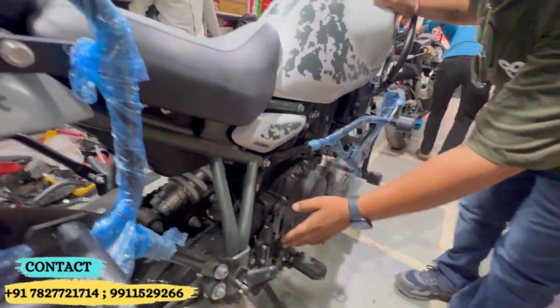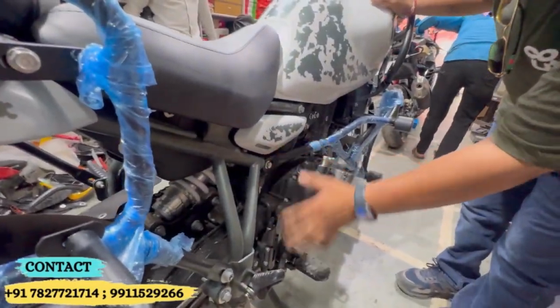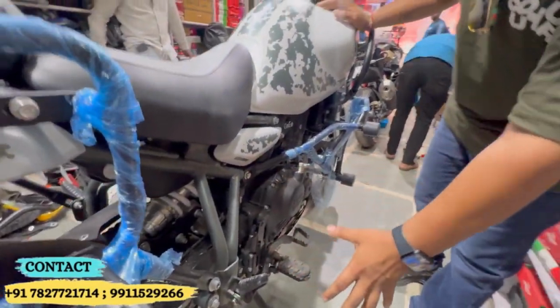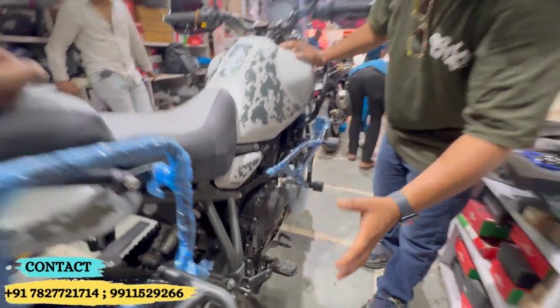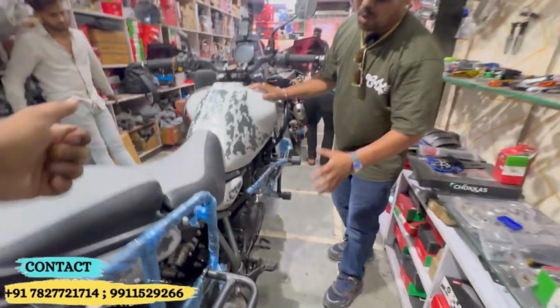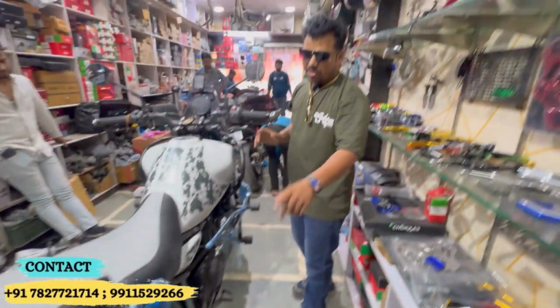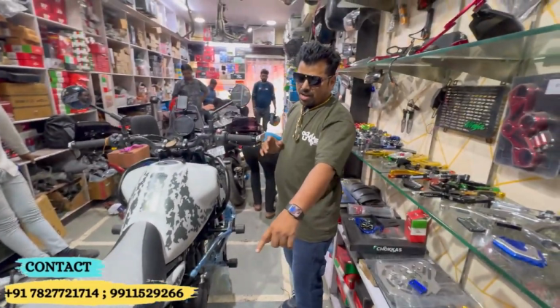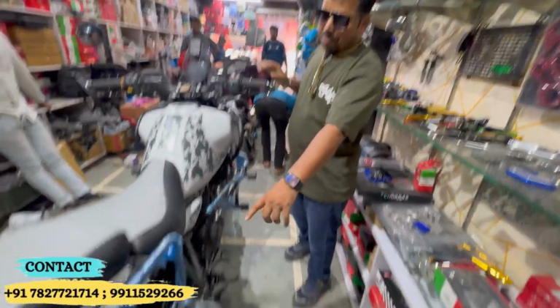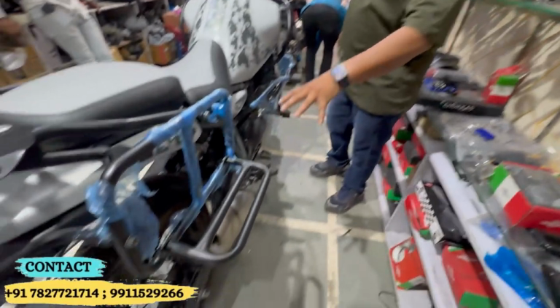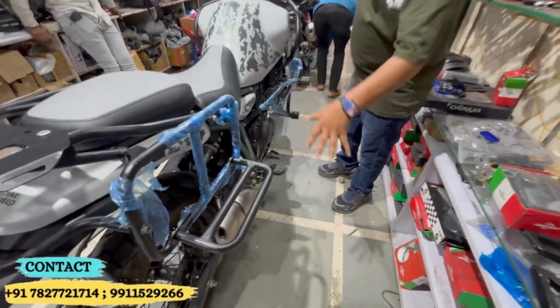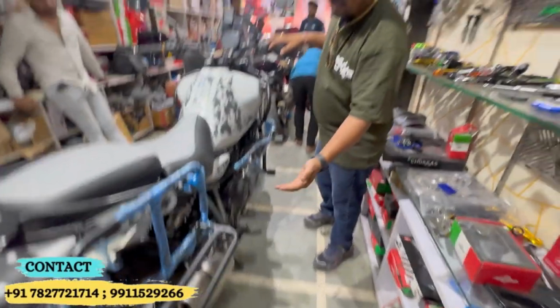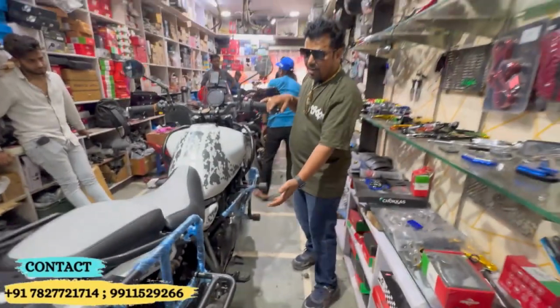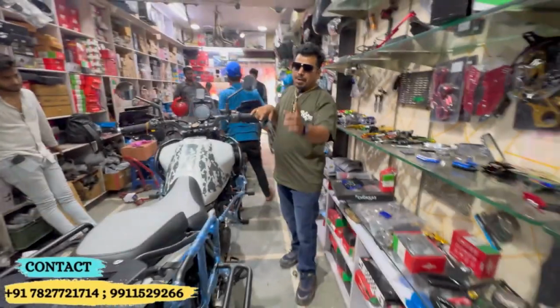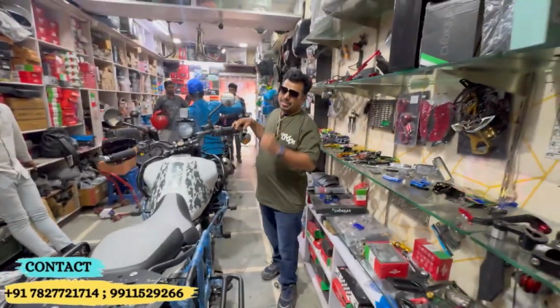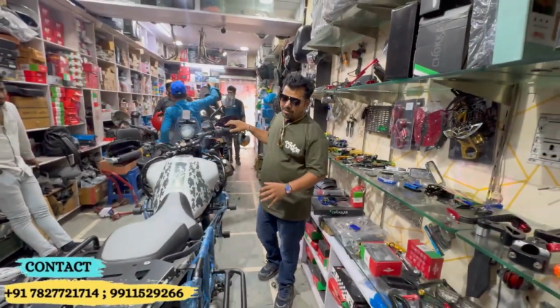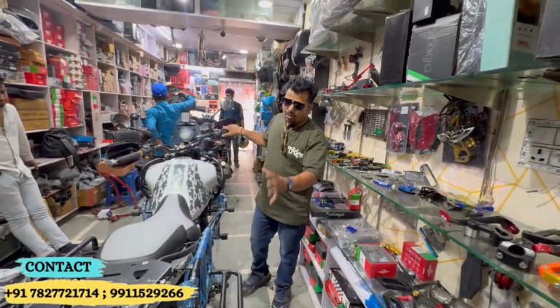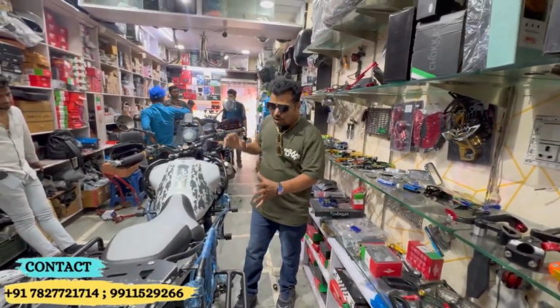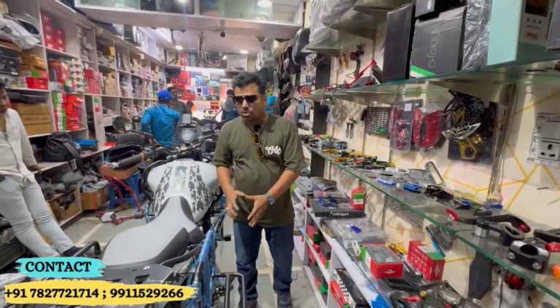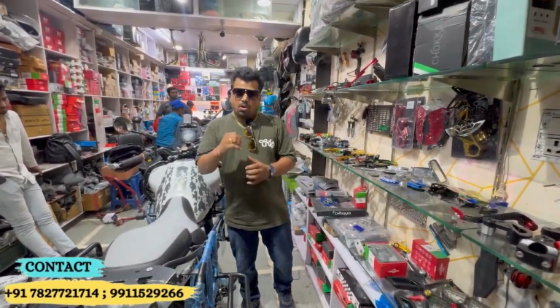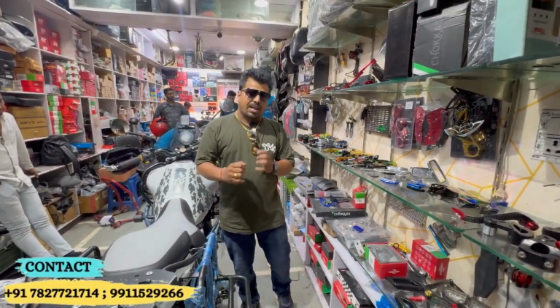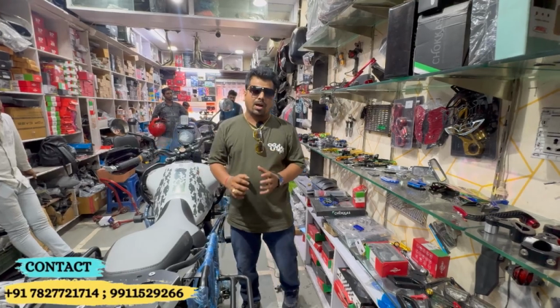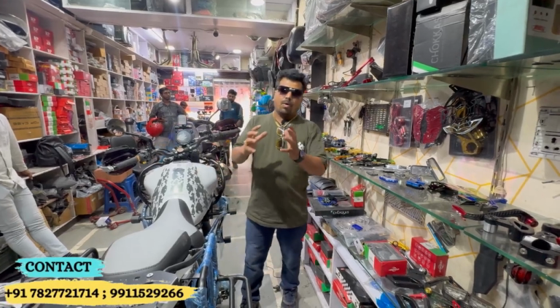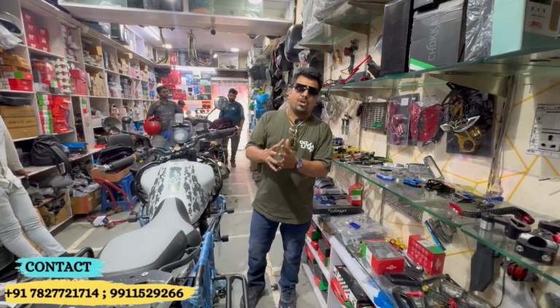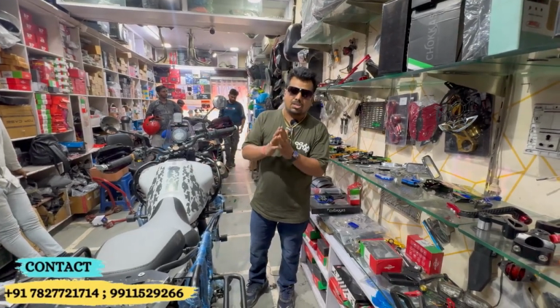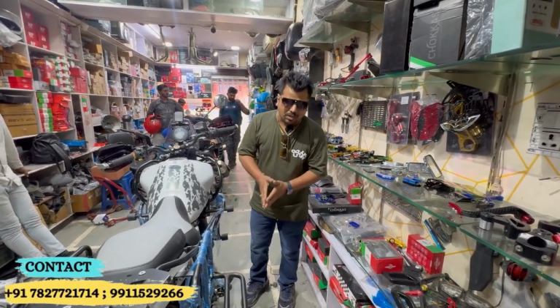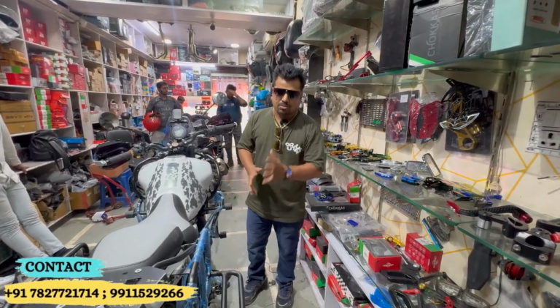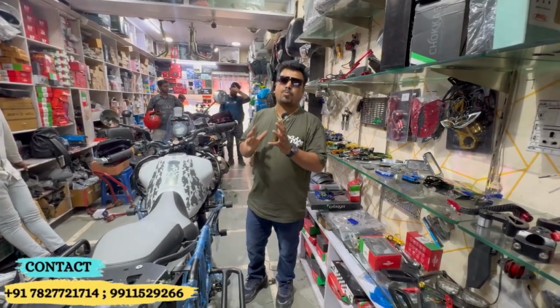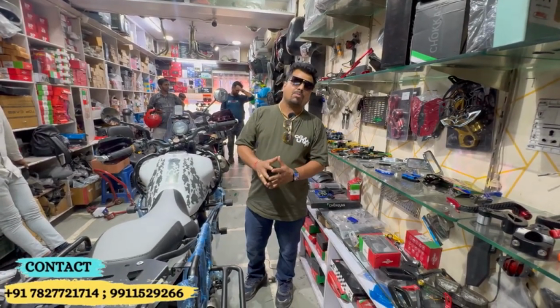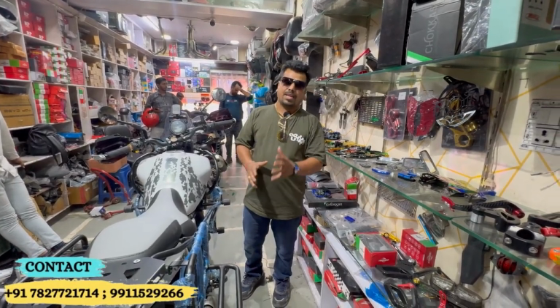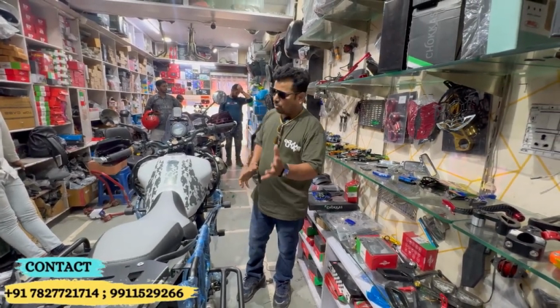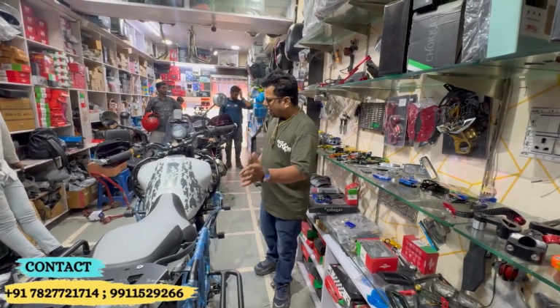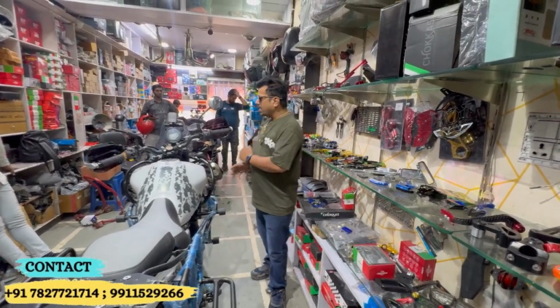This is also the disc guard — the look and safety are all covered. If you want to see more, you can check out all the modifications in the Himalayan area on our channel.